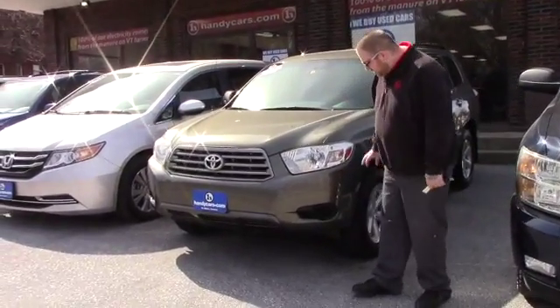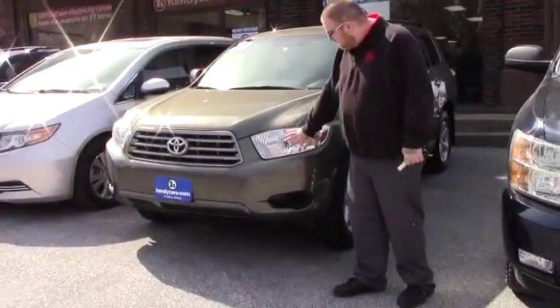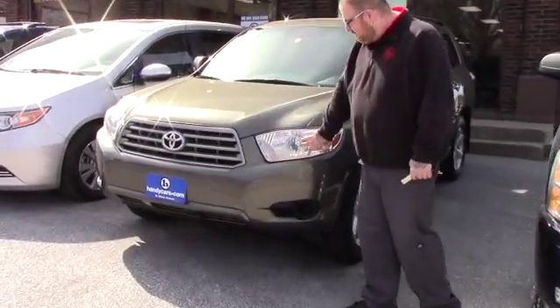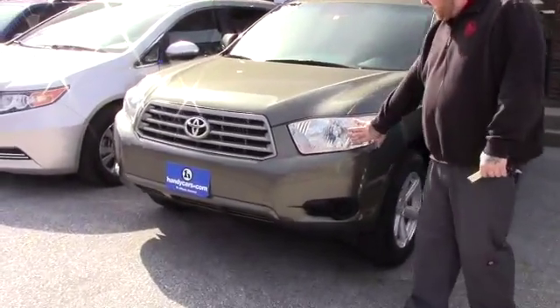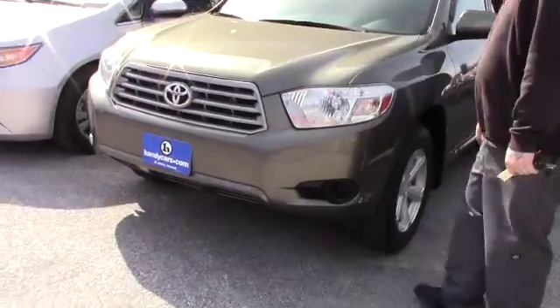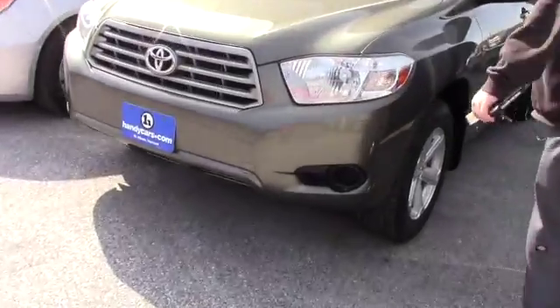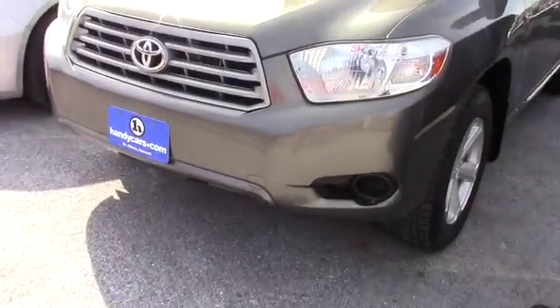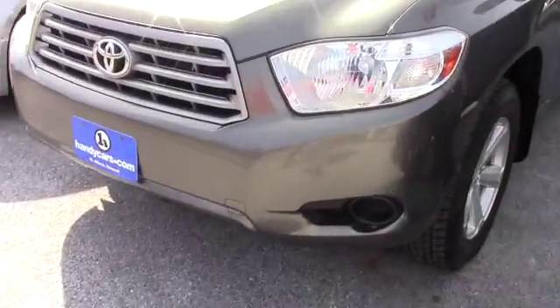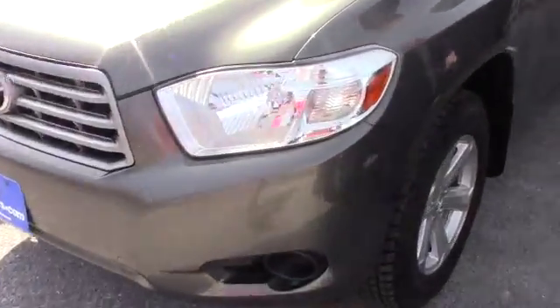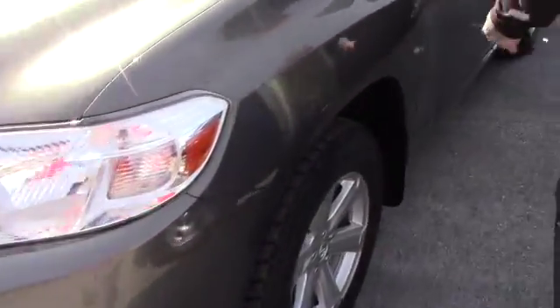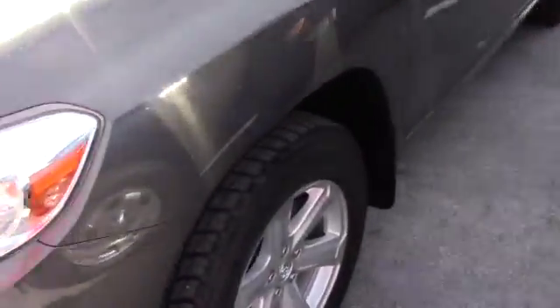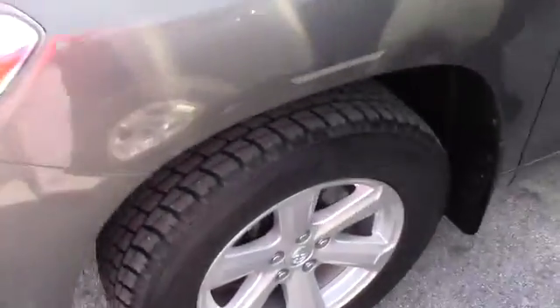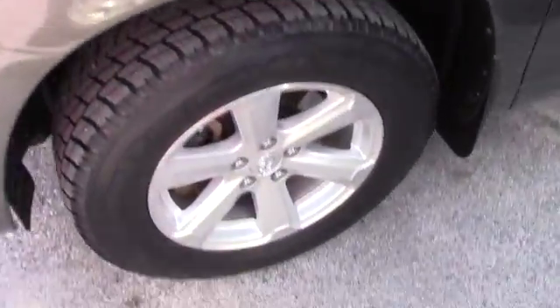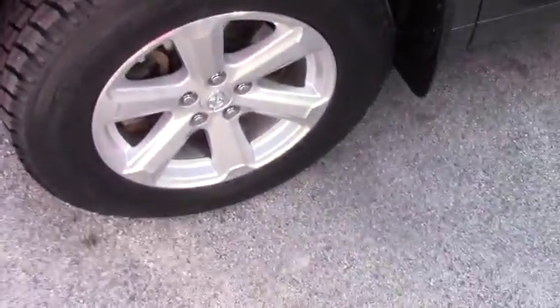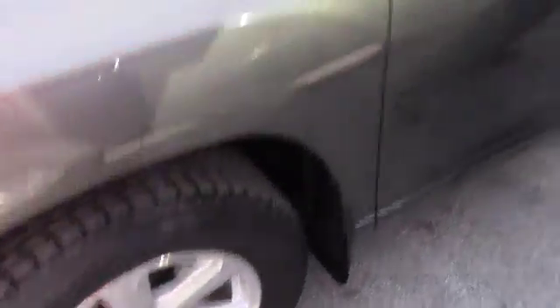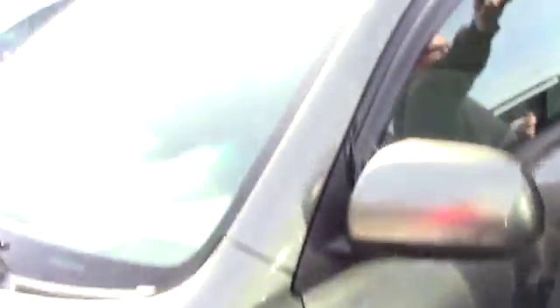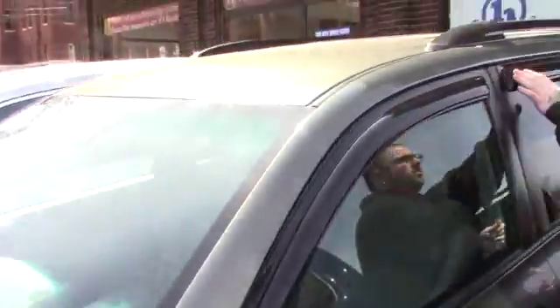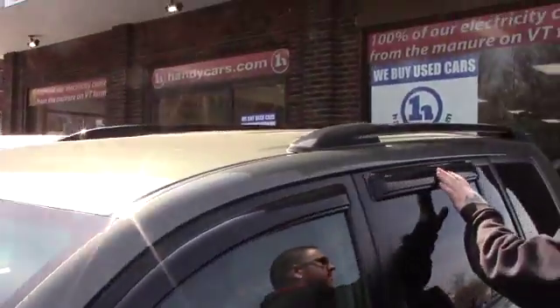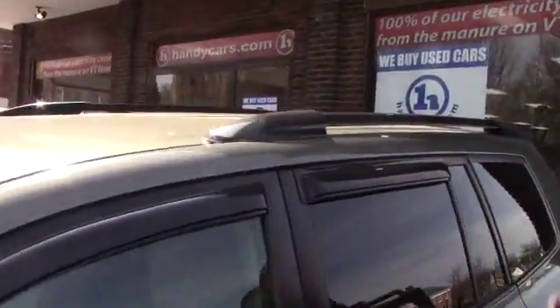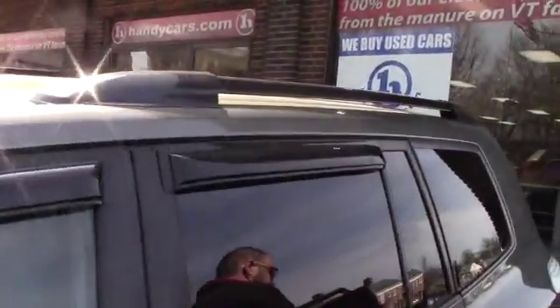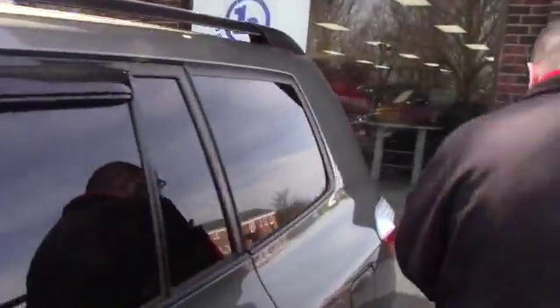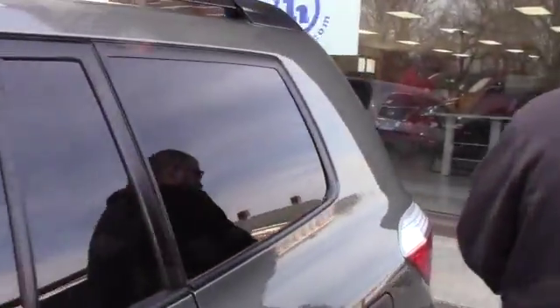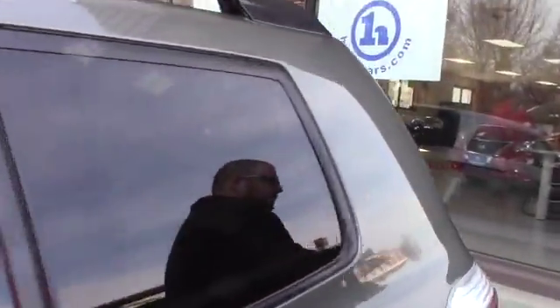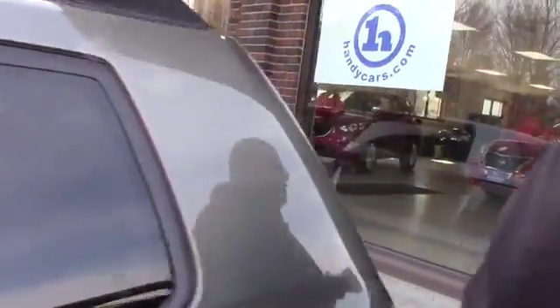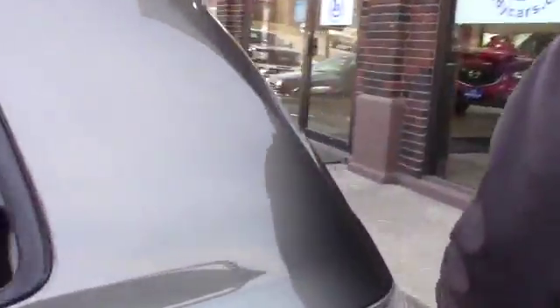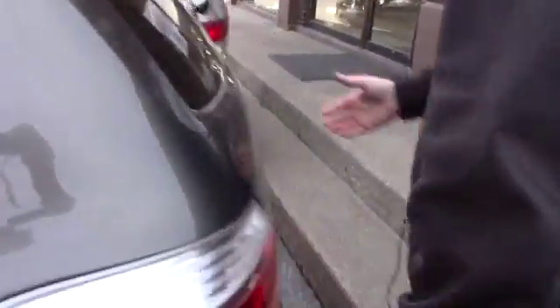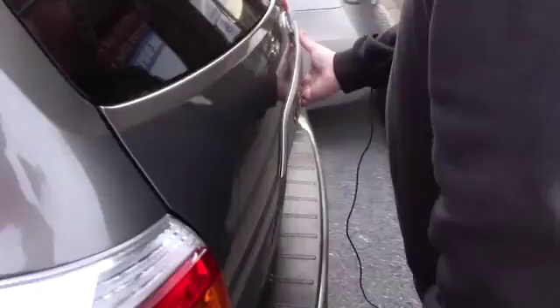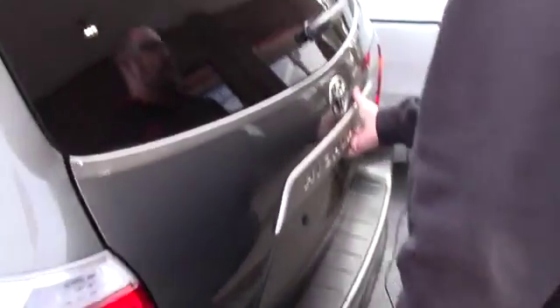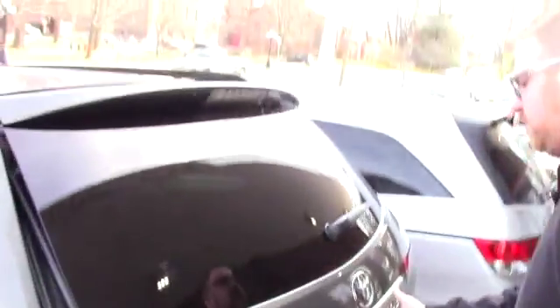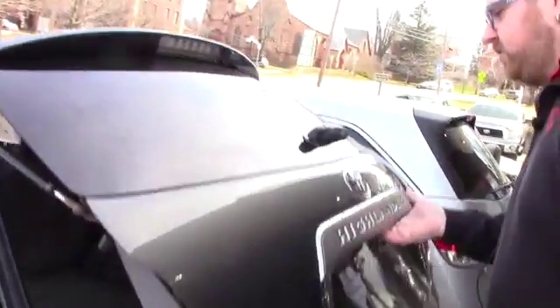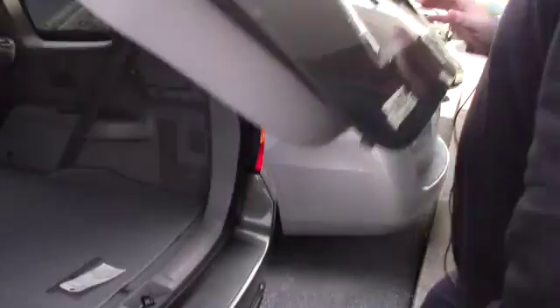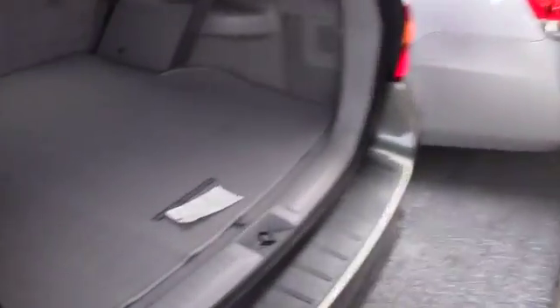This does have the multi-reflector headlights. Coming down along the side of the vehicle, it is on the nice Toyota alloy wheels. You've got the rain guards on the windows throughout. You can bring it around the back here and lift up your rear gate.